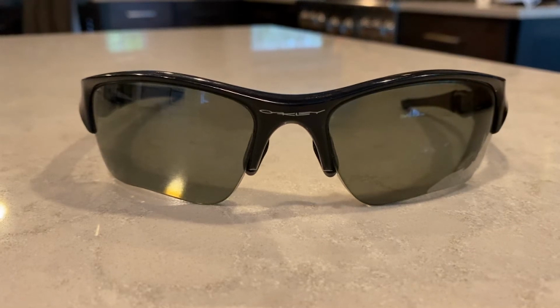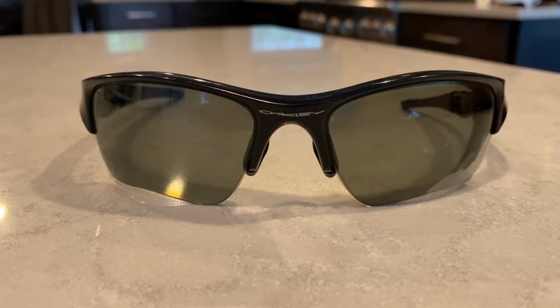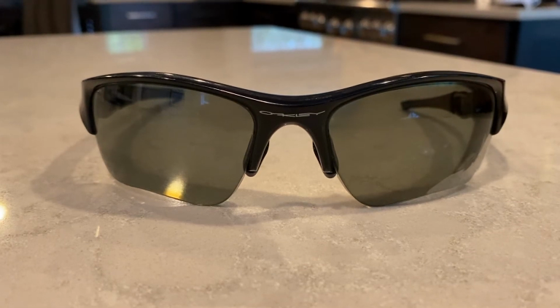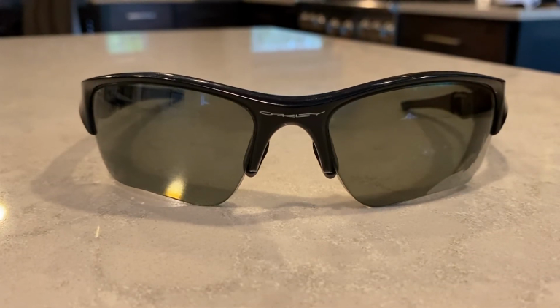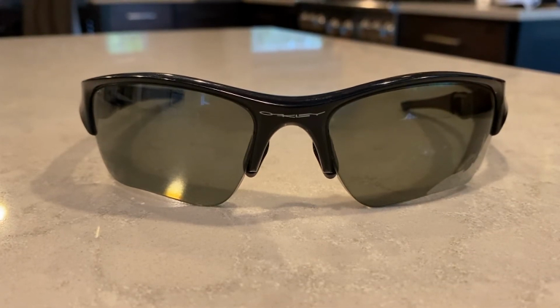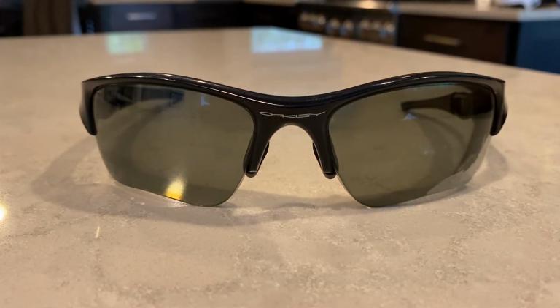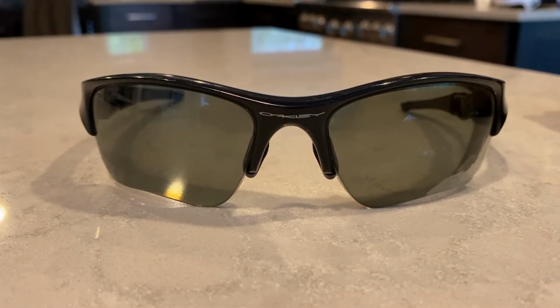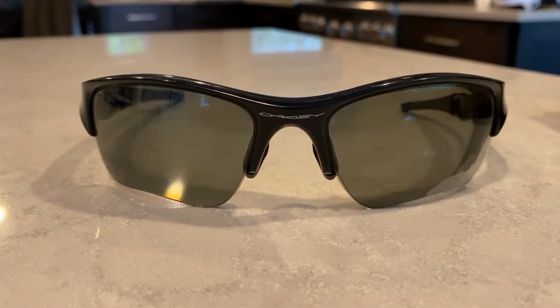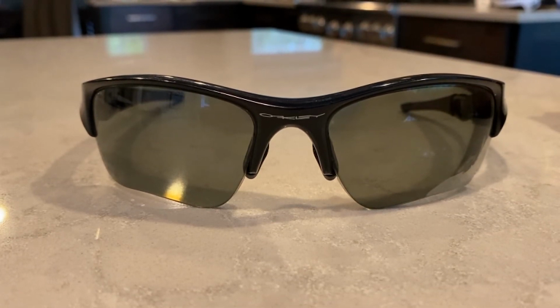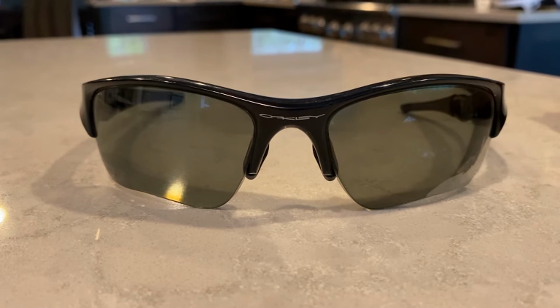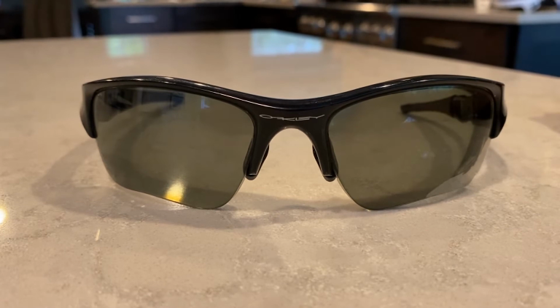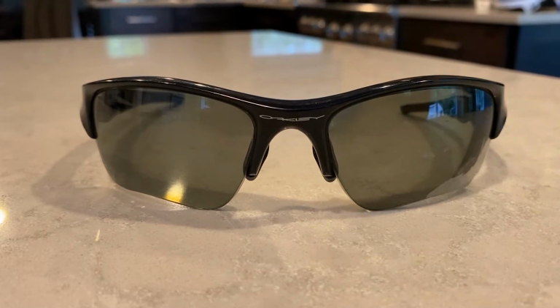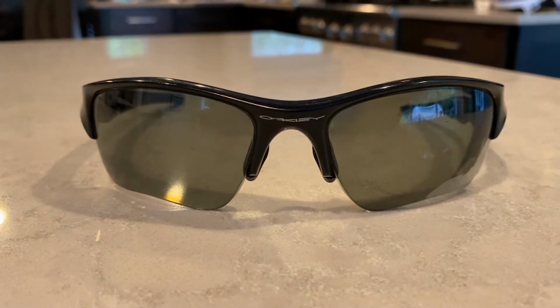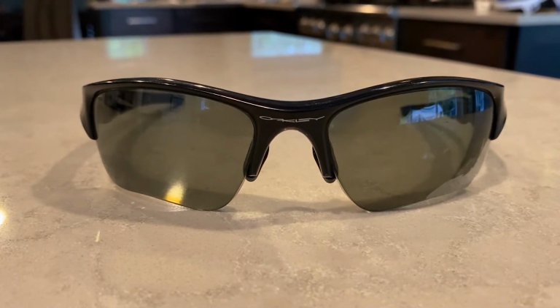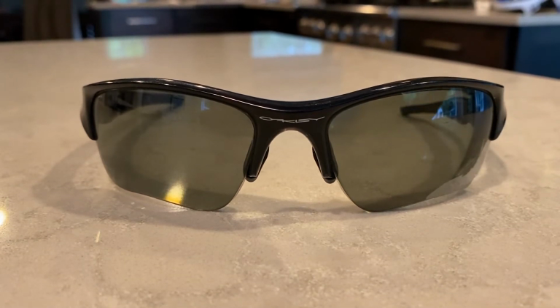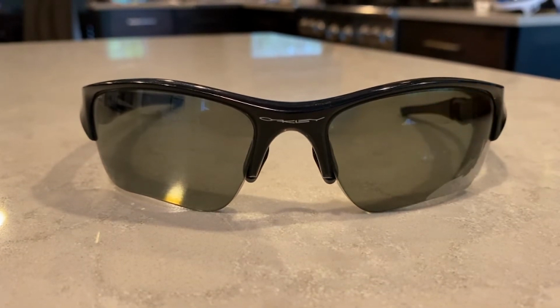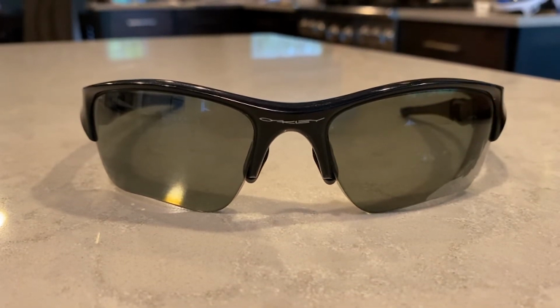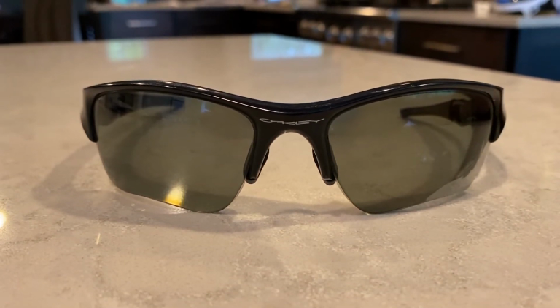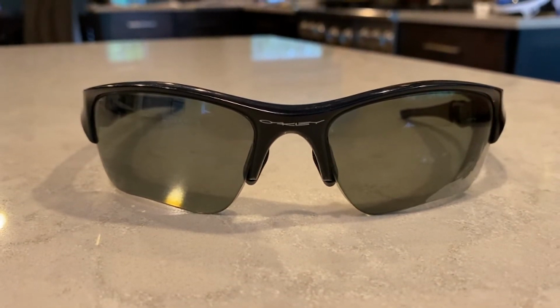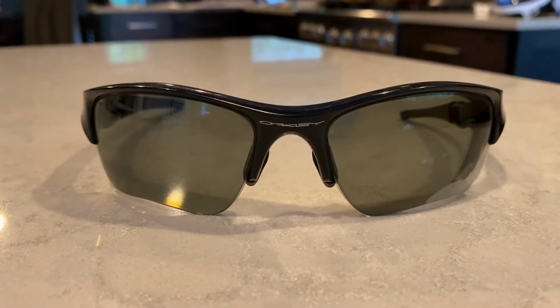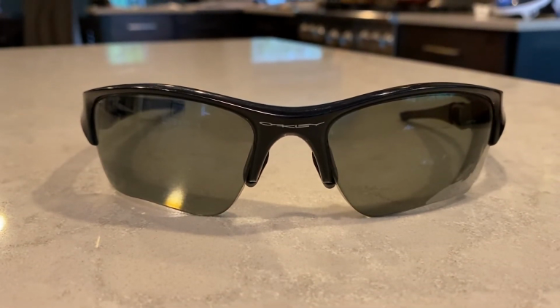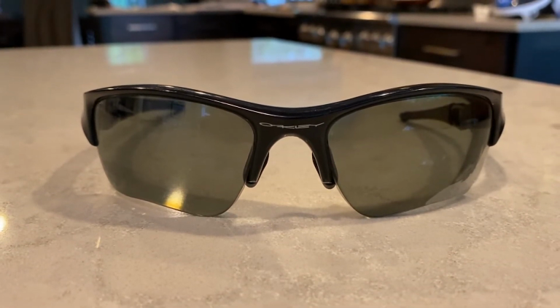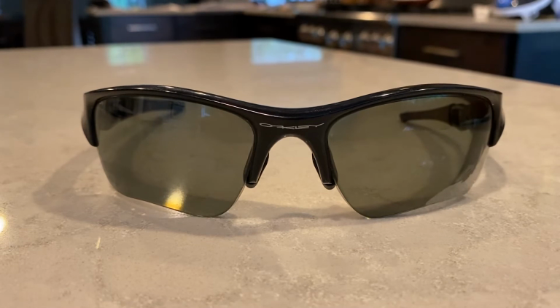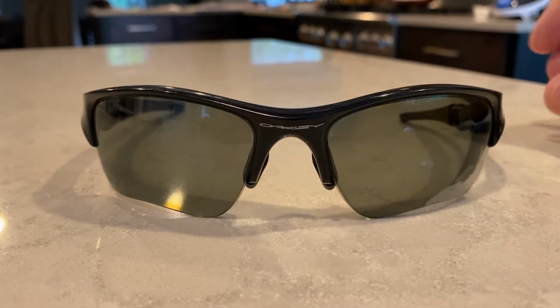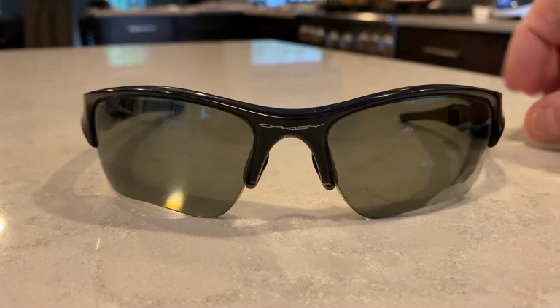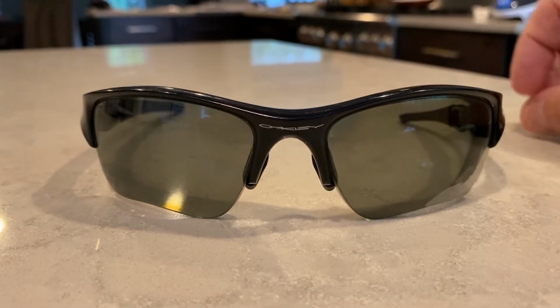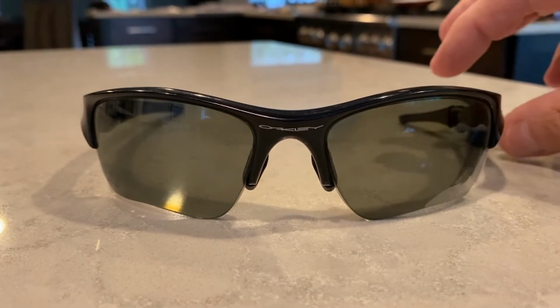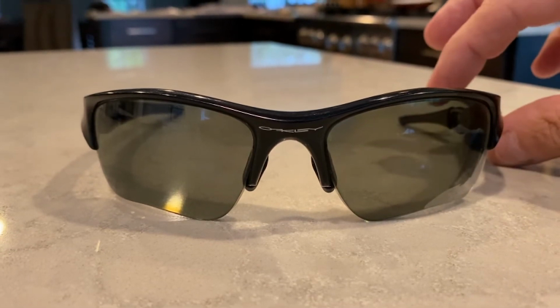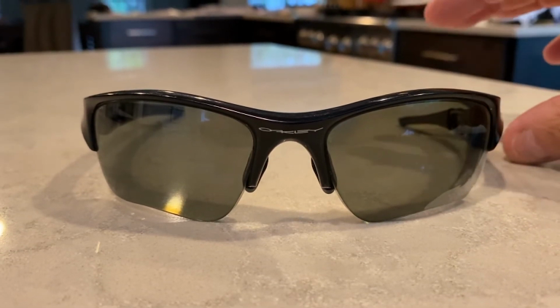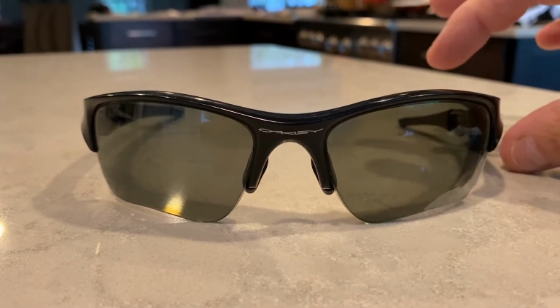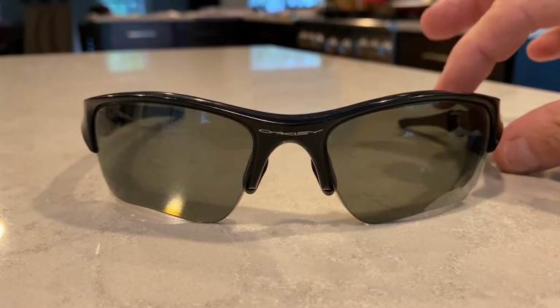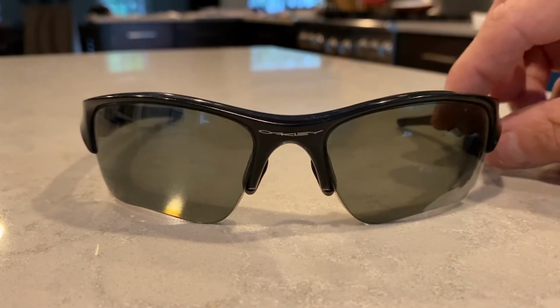Today I'd like to share a video of my prescription Oakley sunglasses. These are Oakley Flak, purchased approximately two and a half to three years ago, right in that time frame.